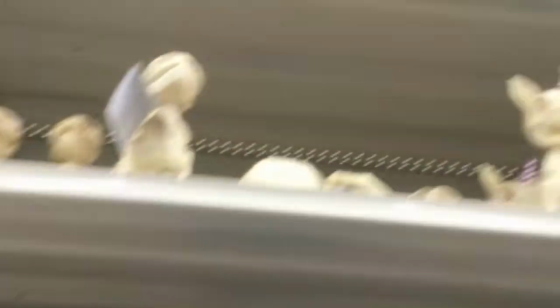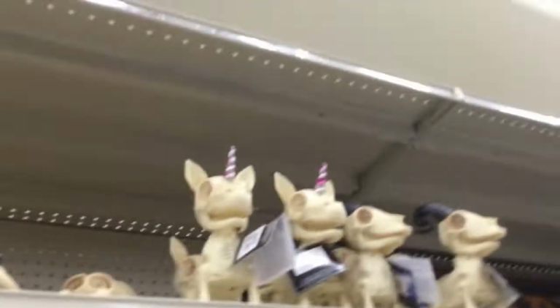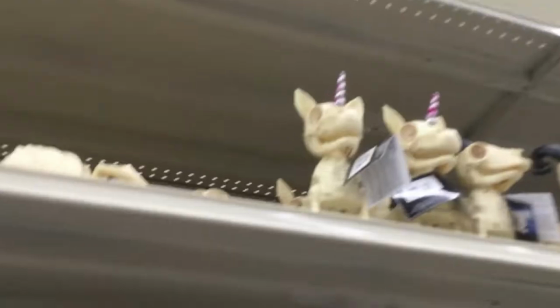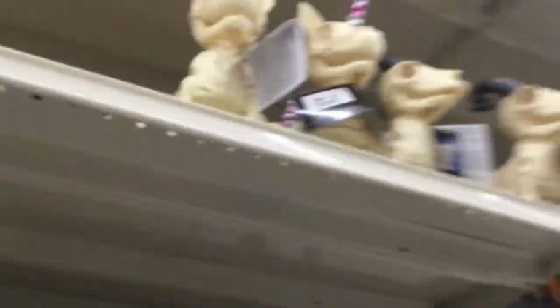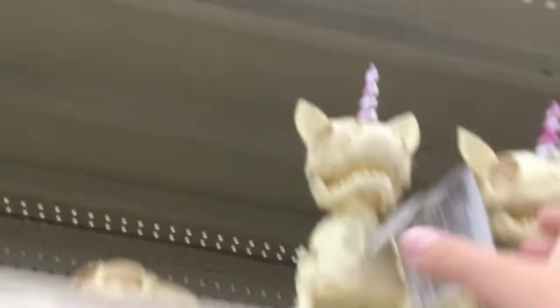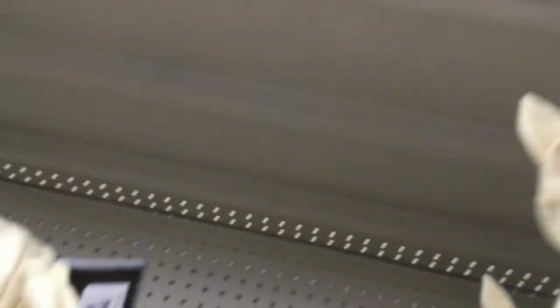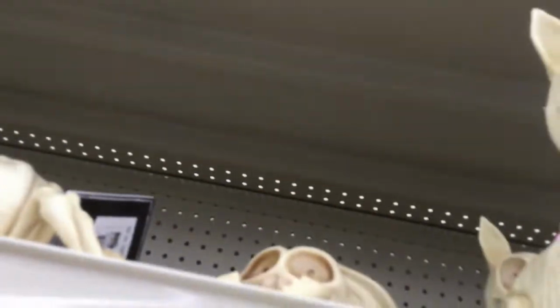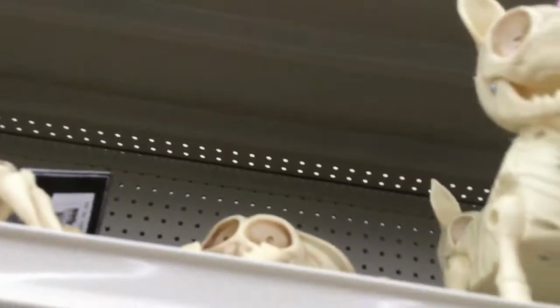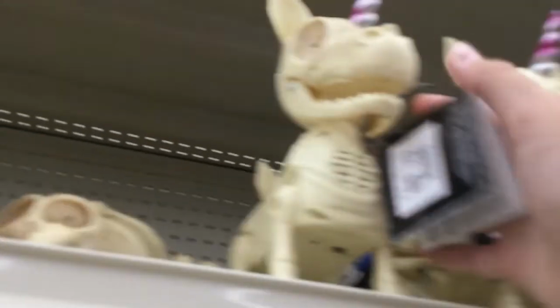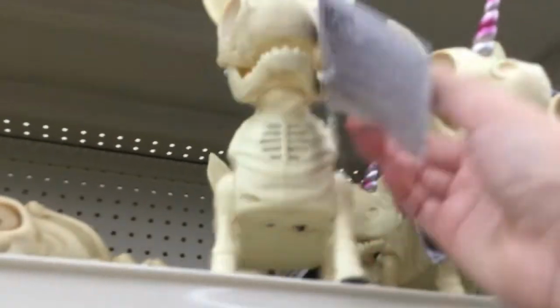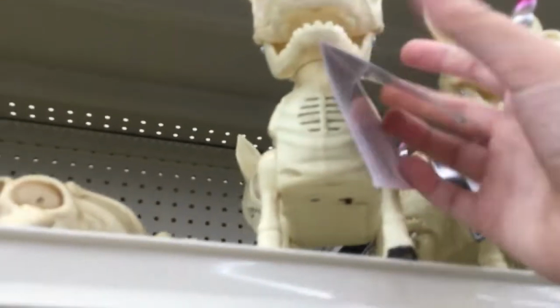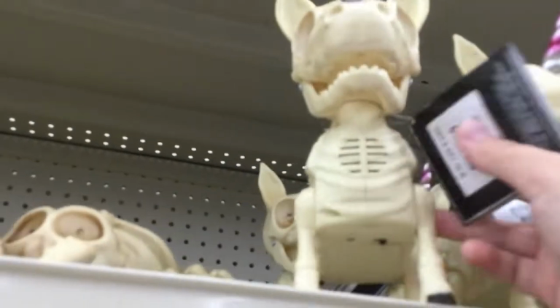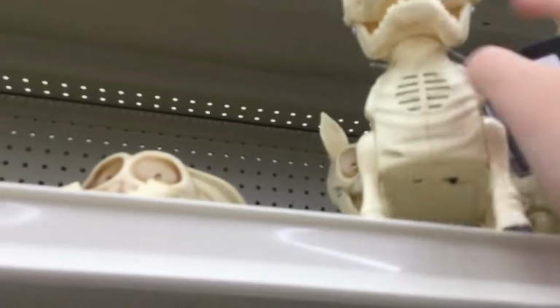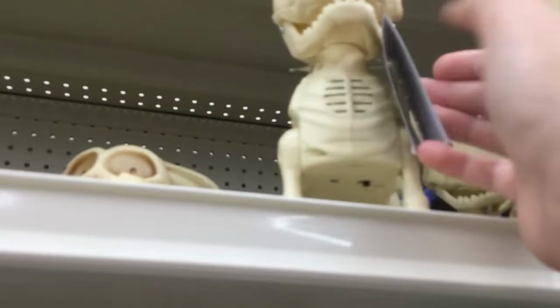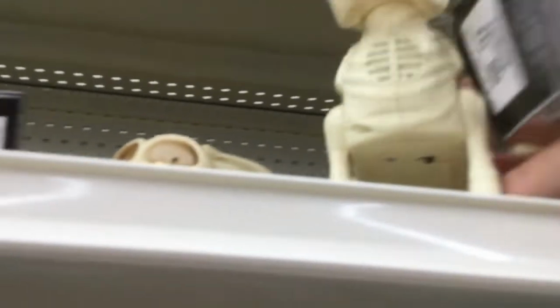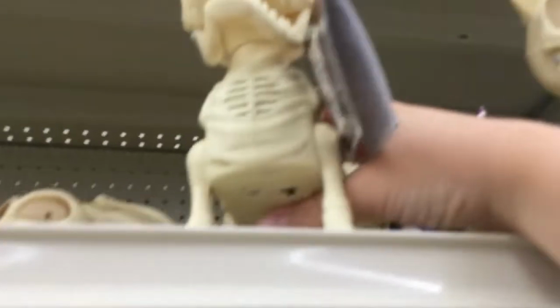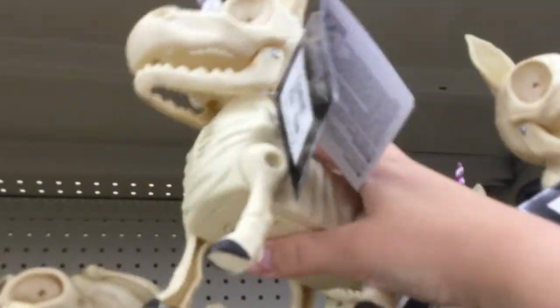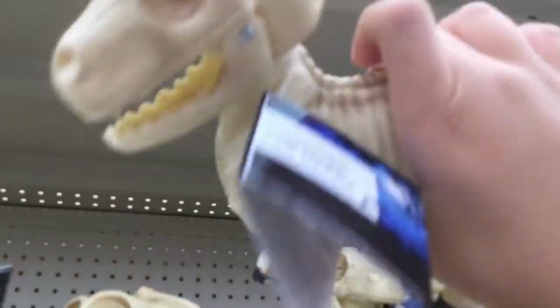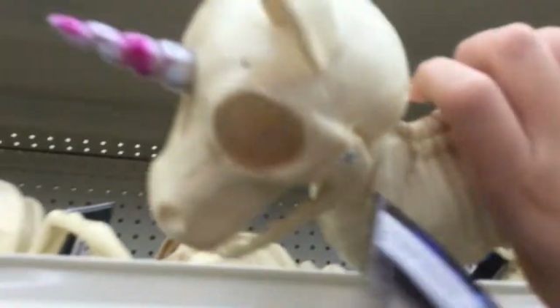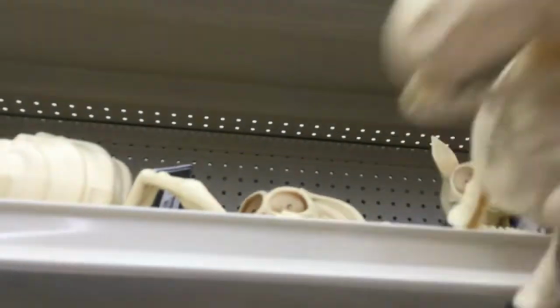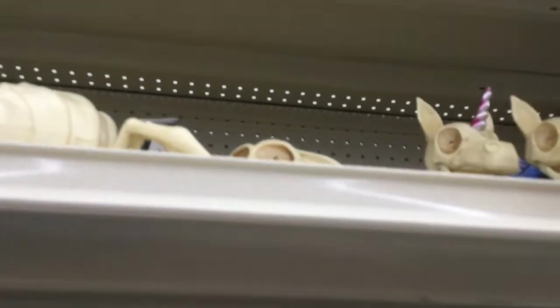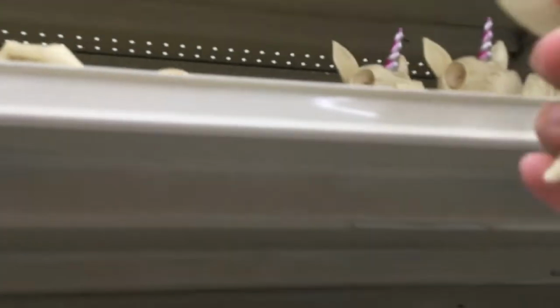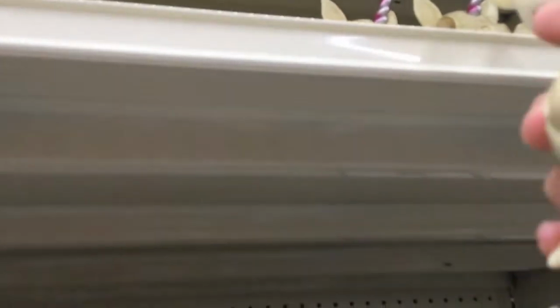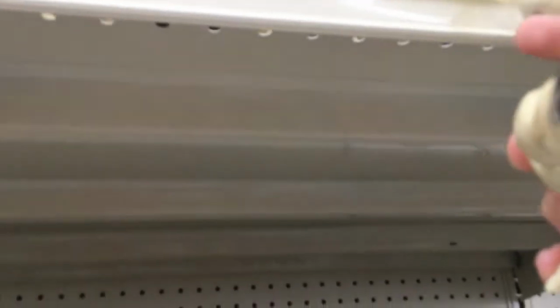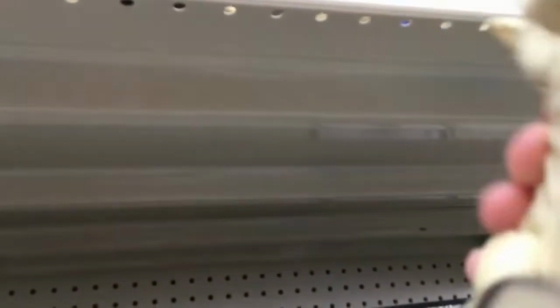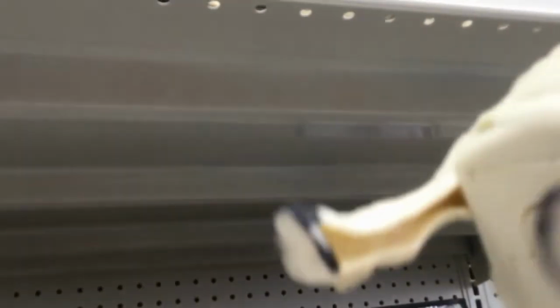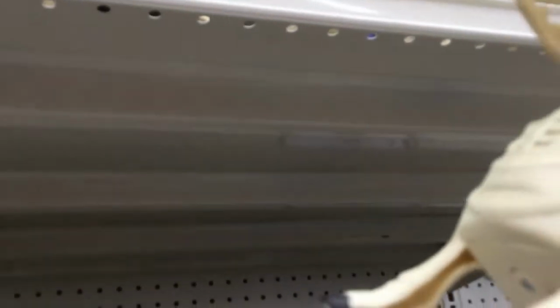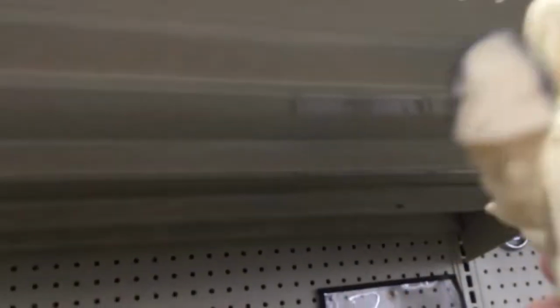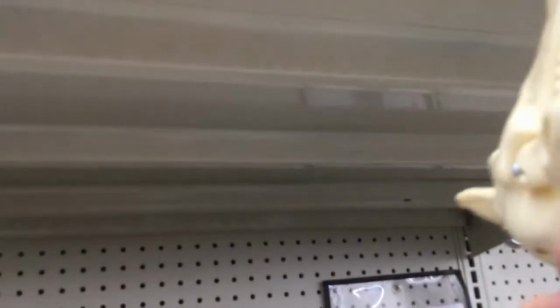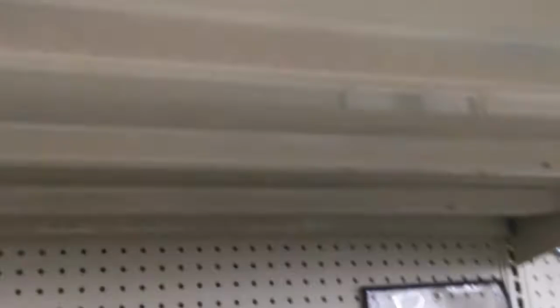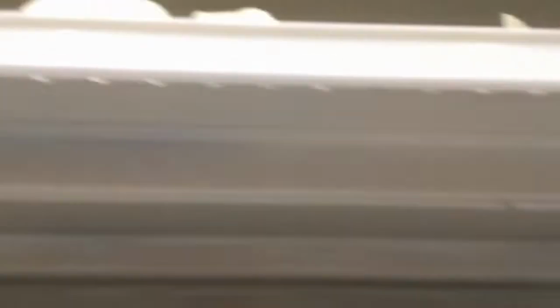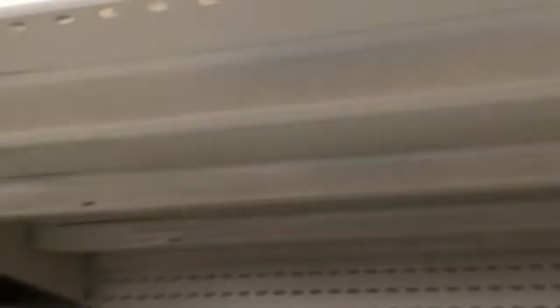Oh my gosh, they have a unicorn! They have the — oh, where's the button?